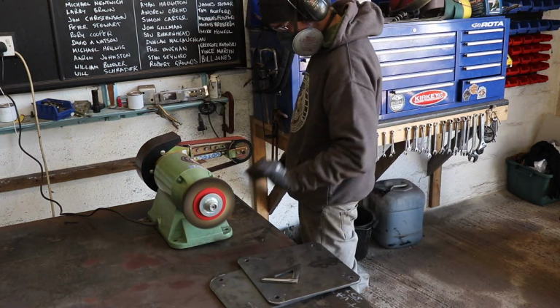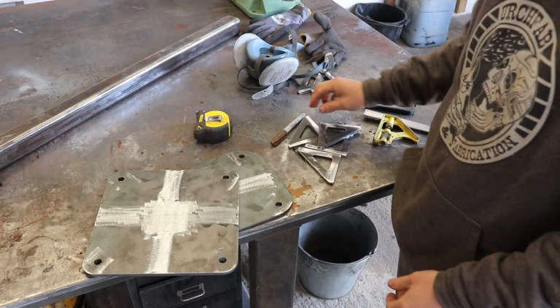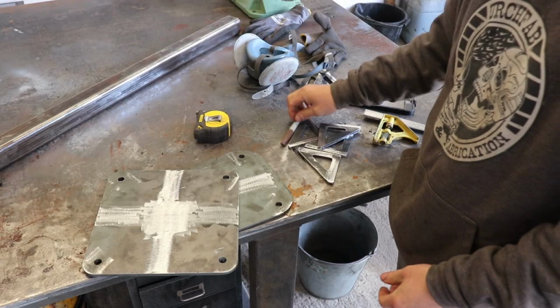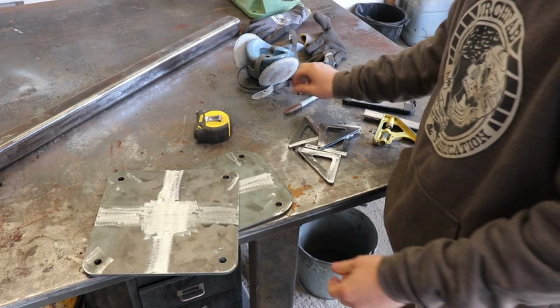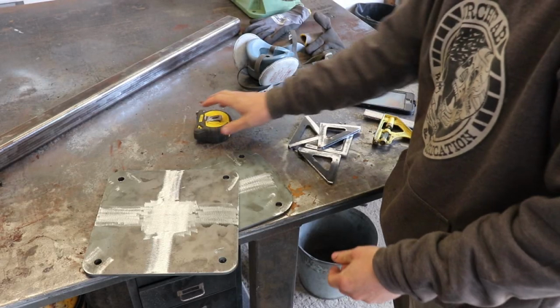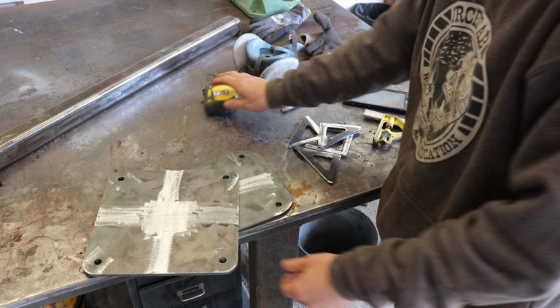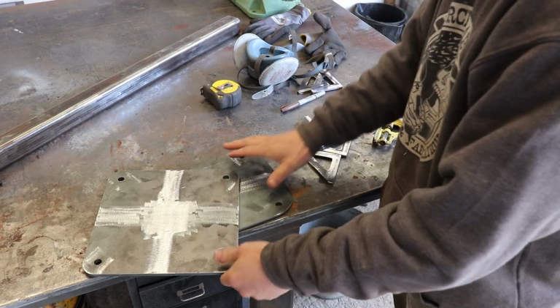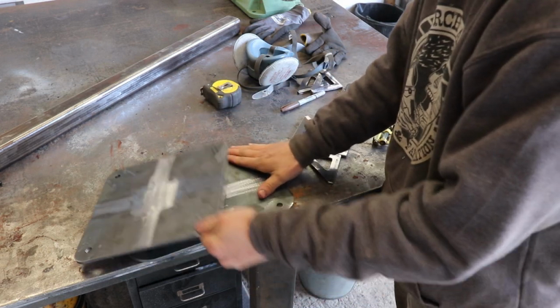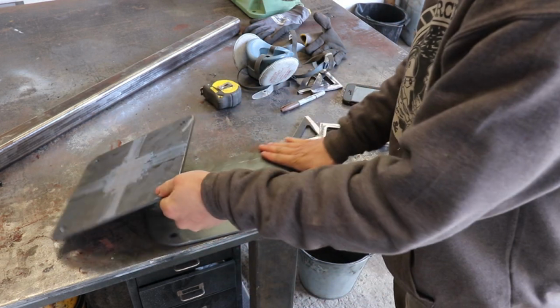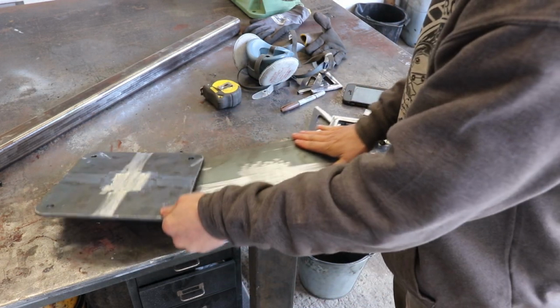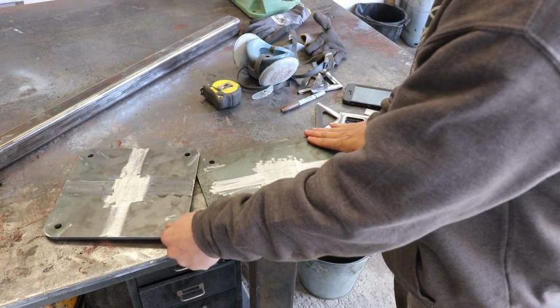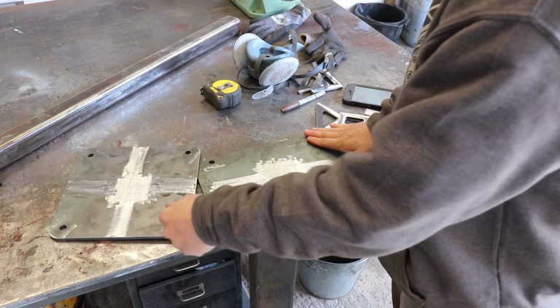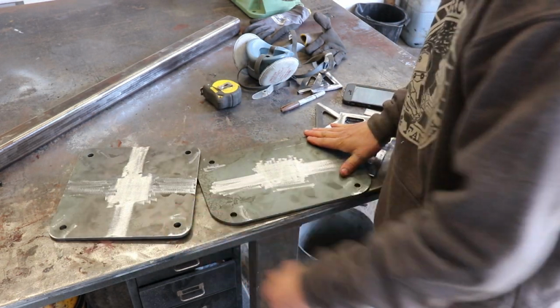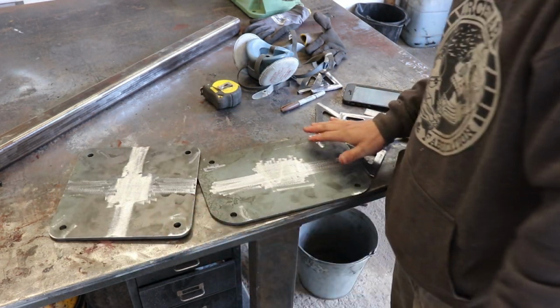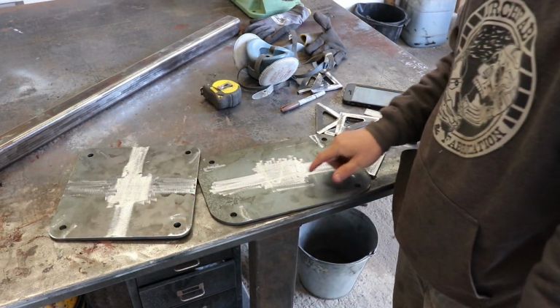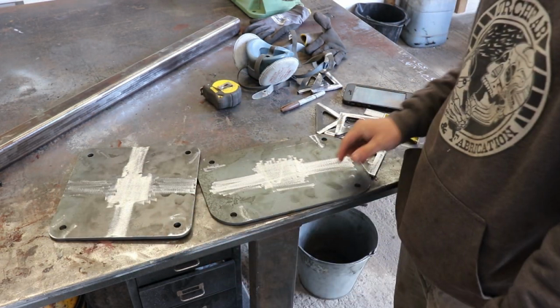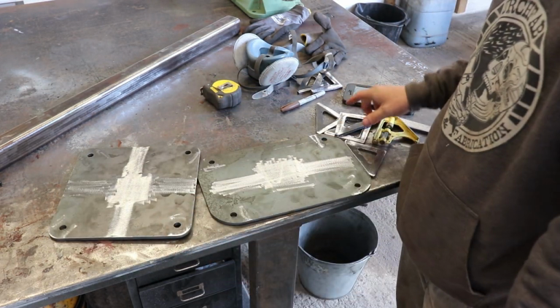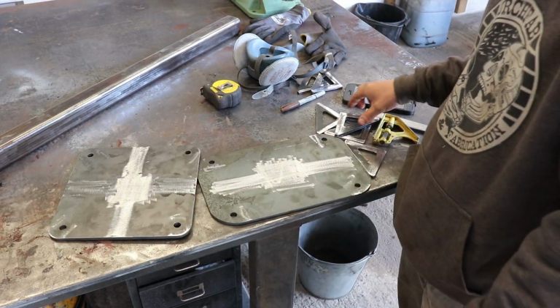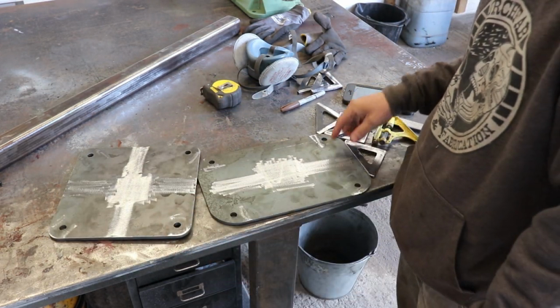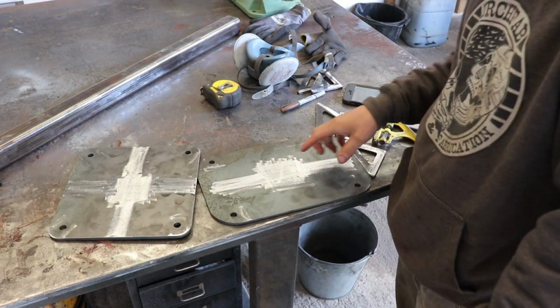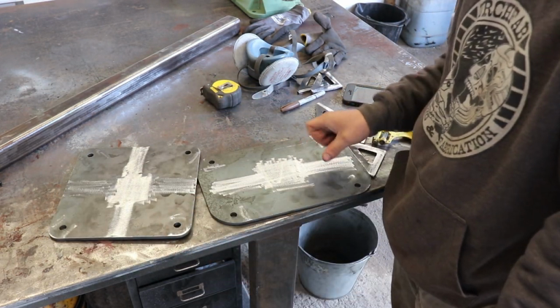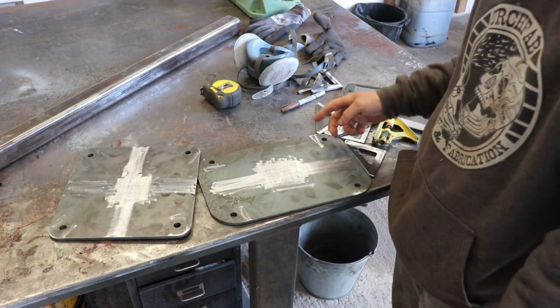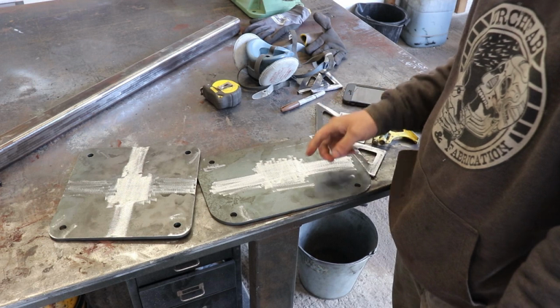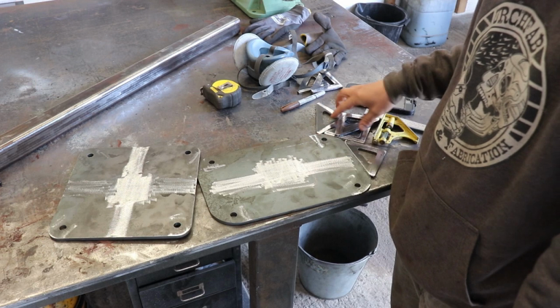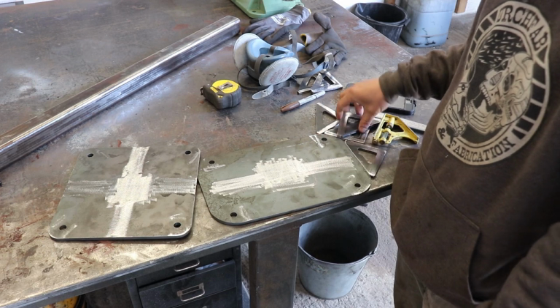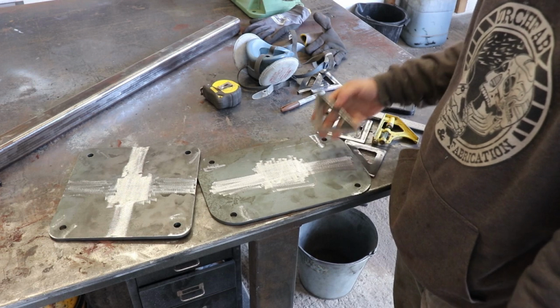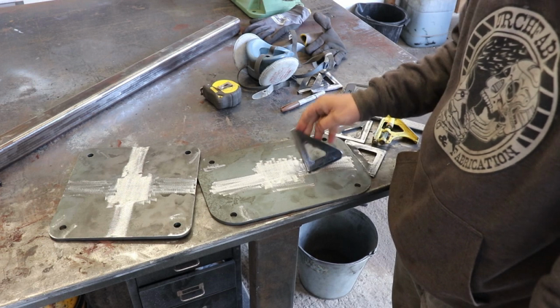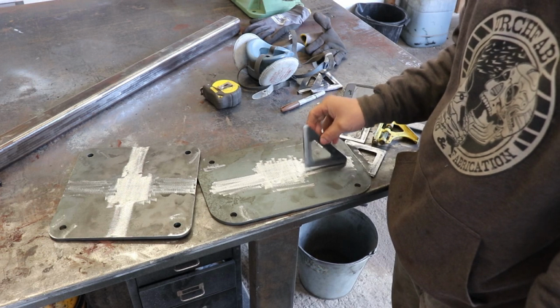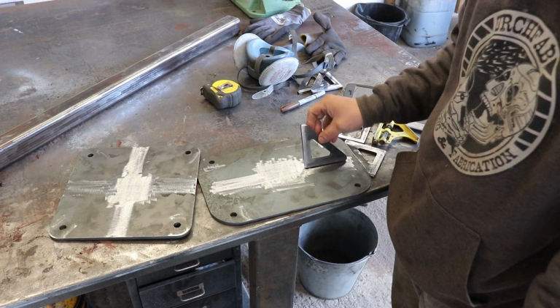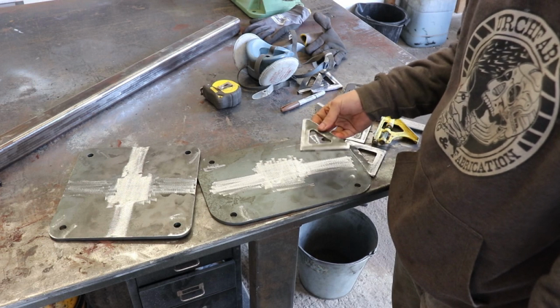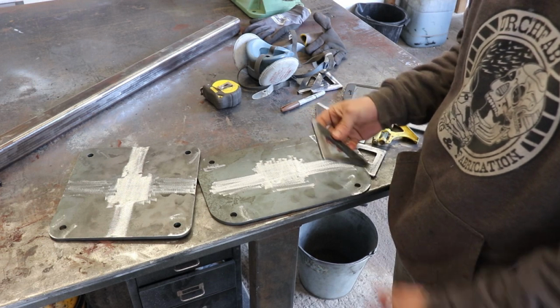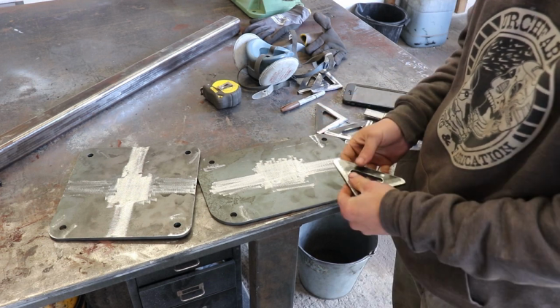Got everything cleaned up — ground all the mill scale off all the places I'm going to be welding.